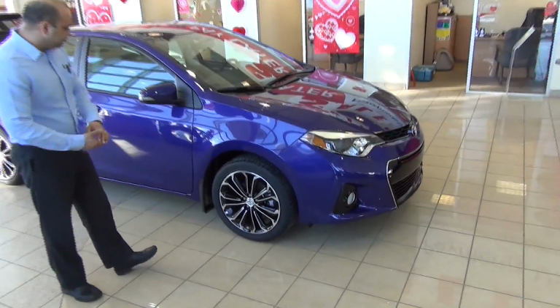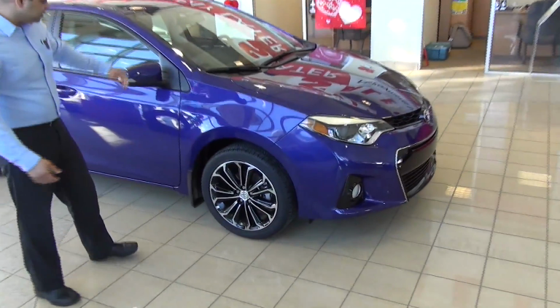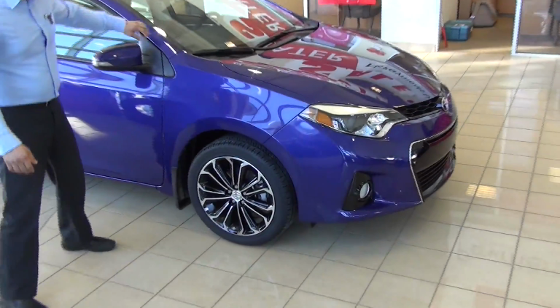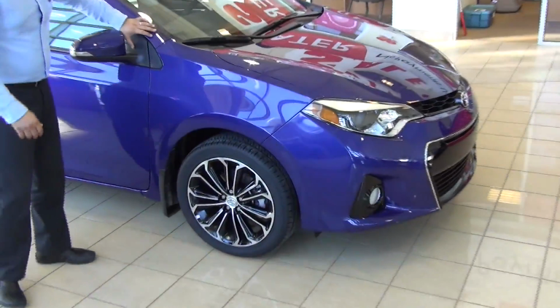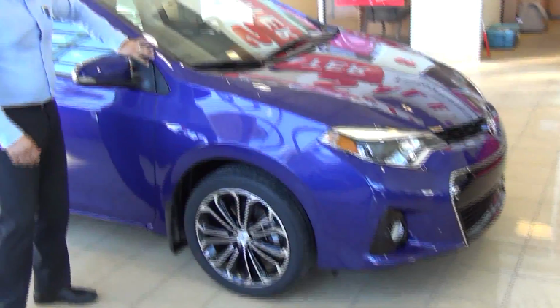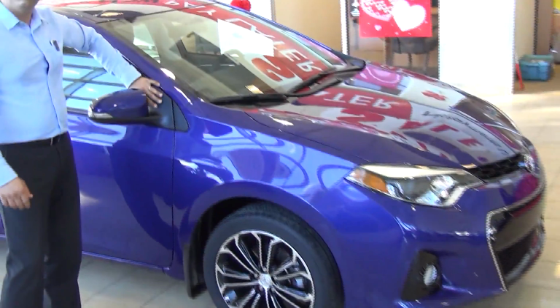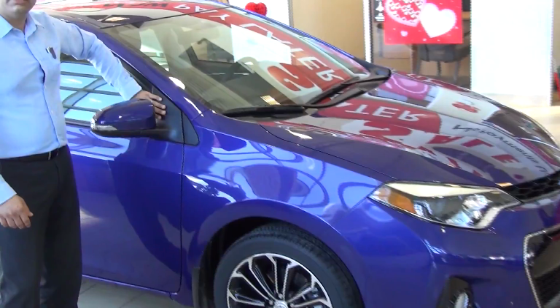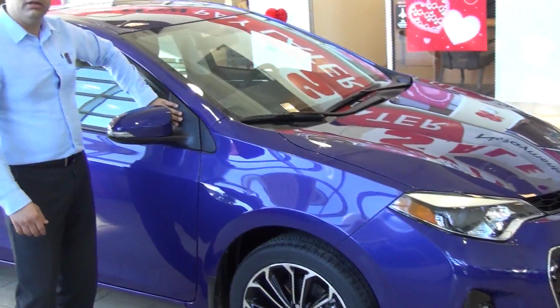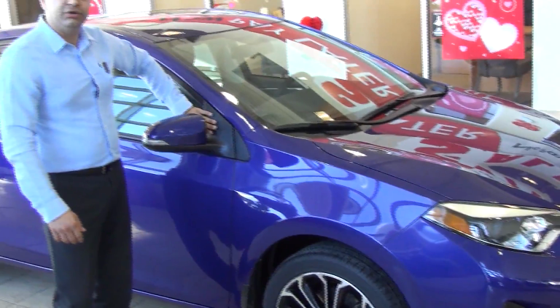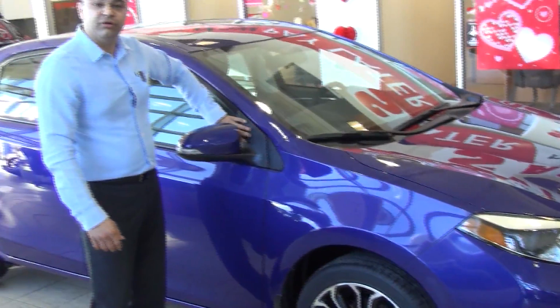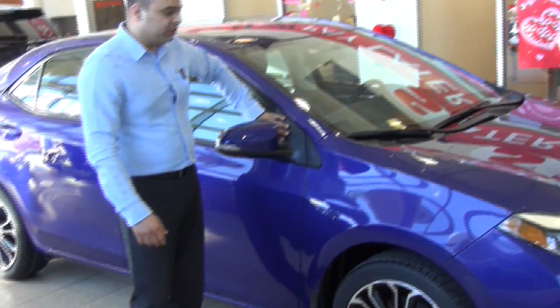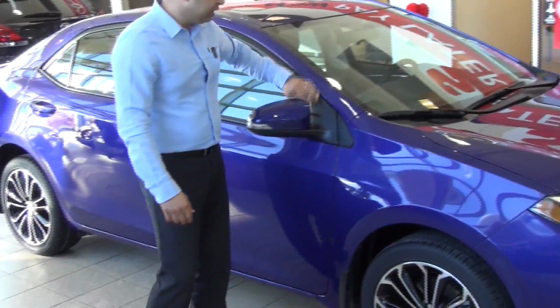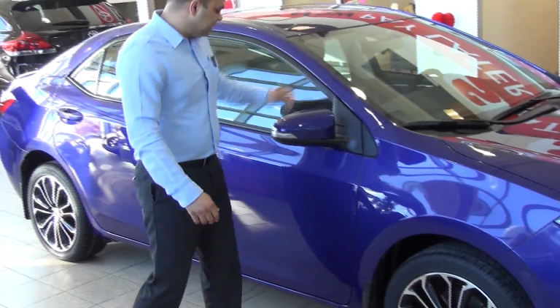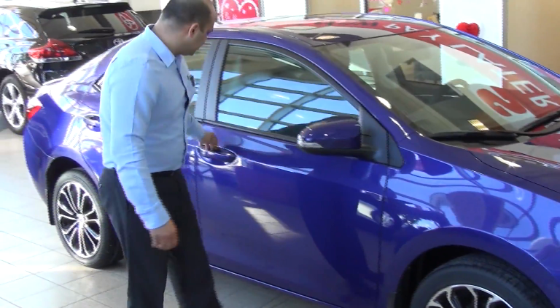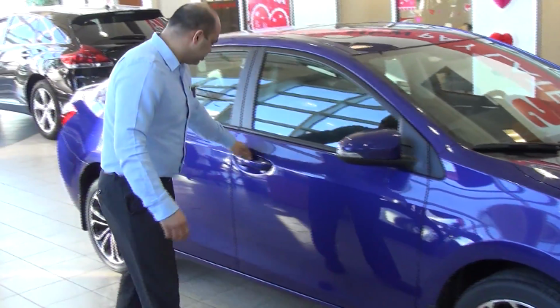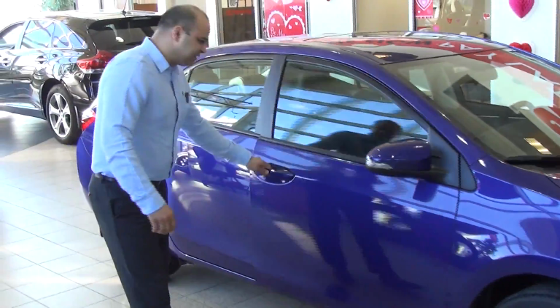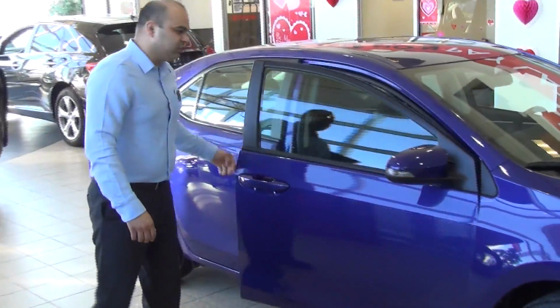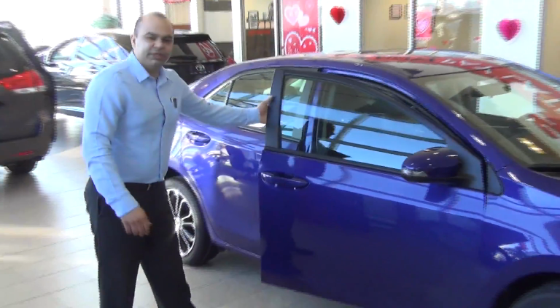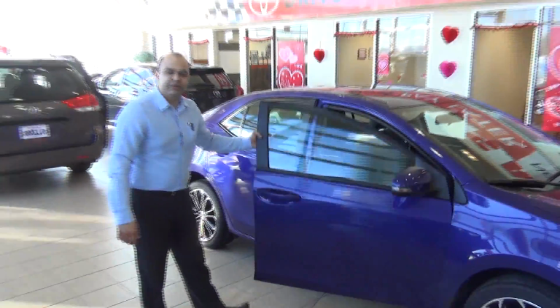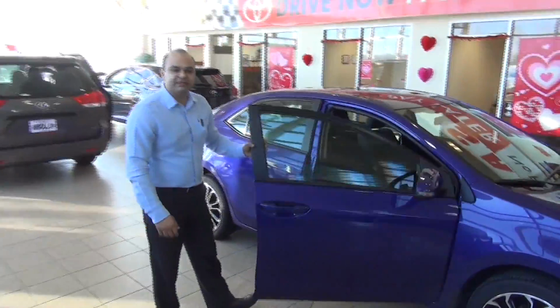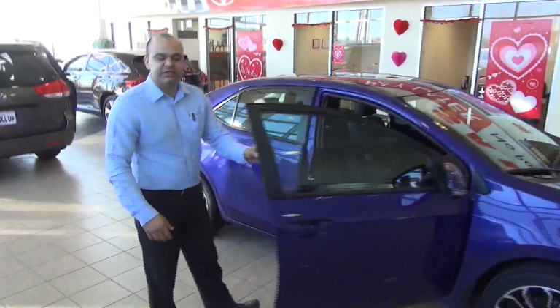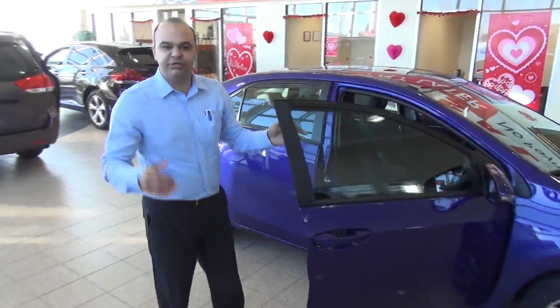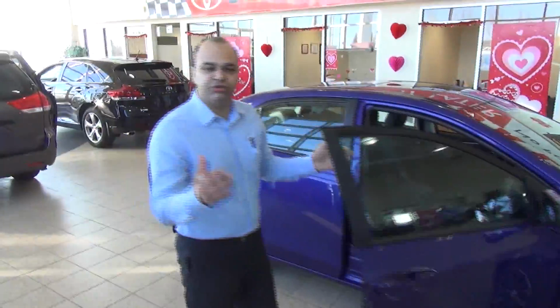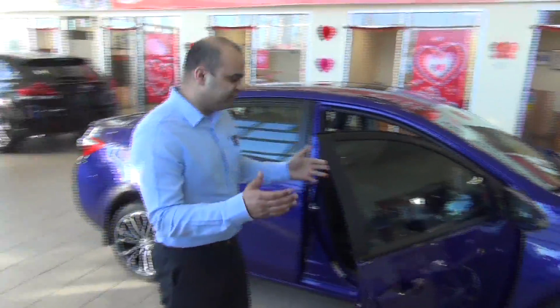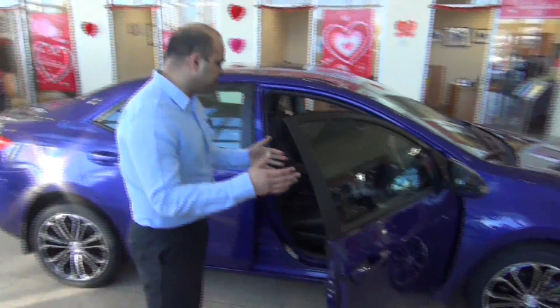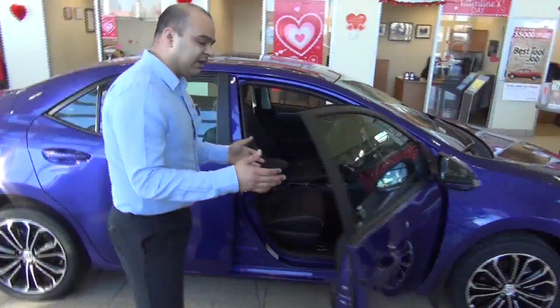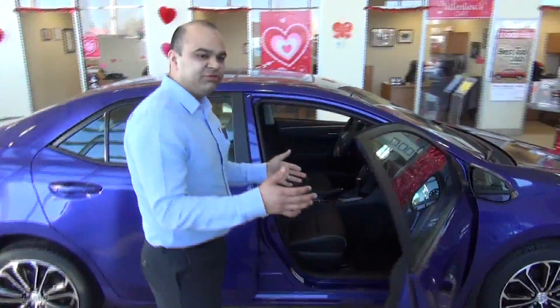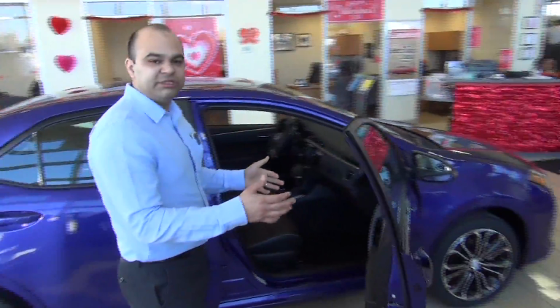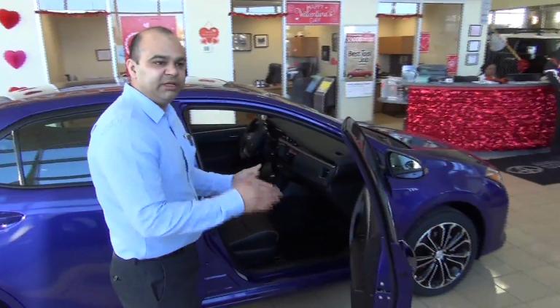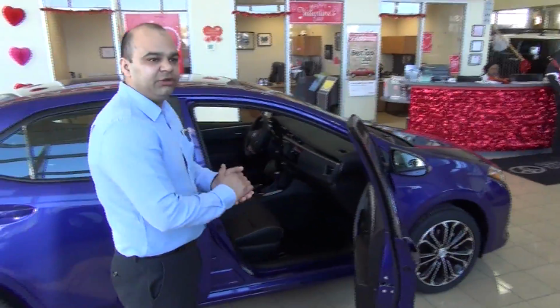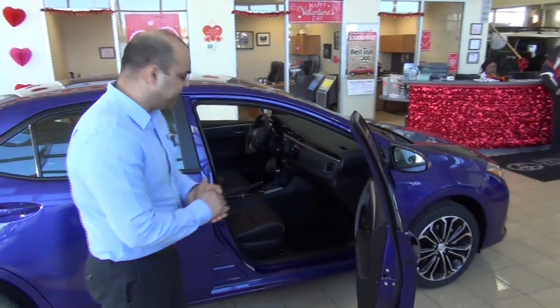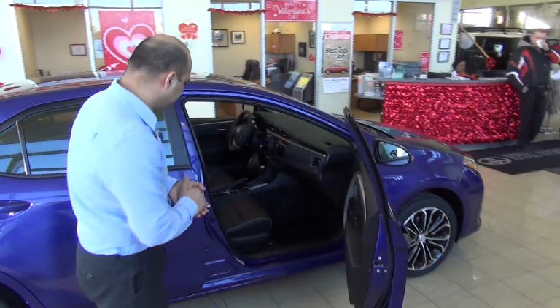We also have the Vortex generator for the first time in the Toyota Corolla model. What the Vortex generator does is it reduces the drag and gives you more stability while you're driving.